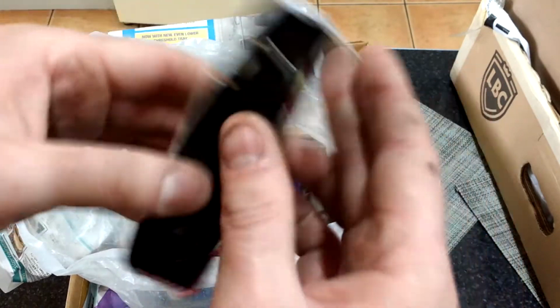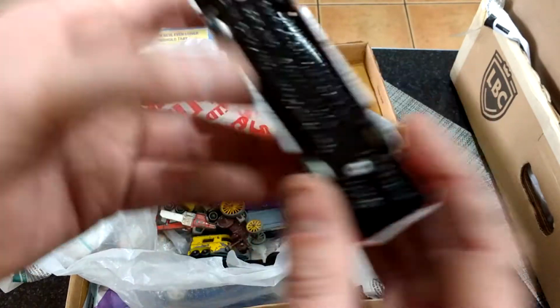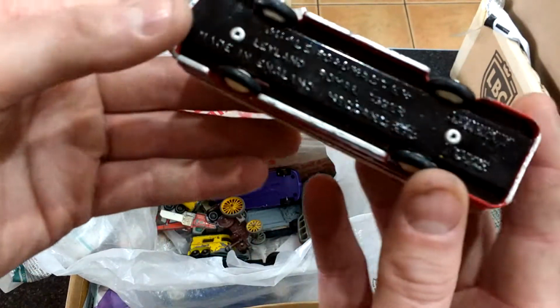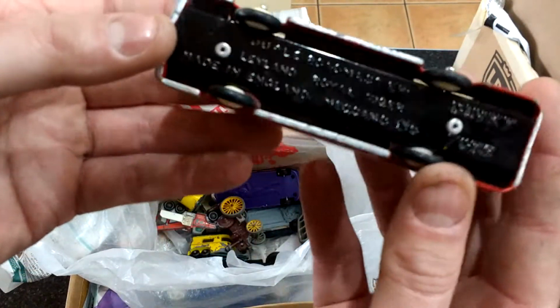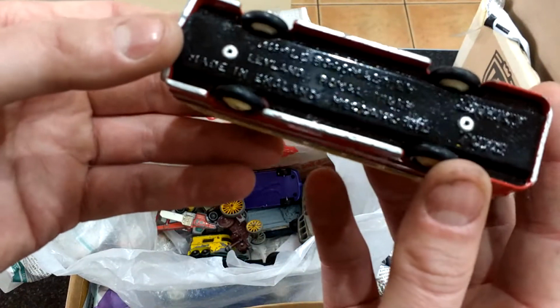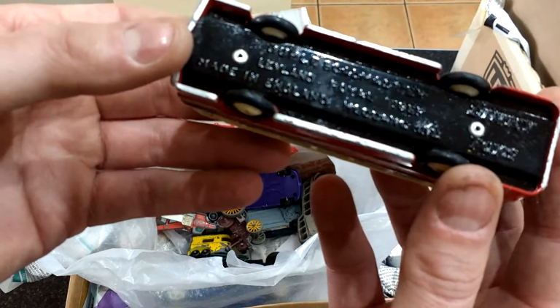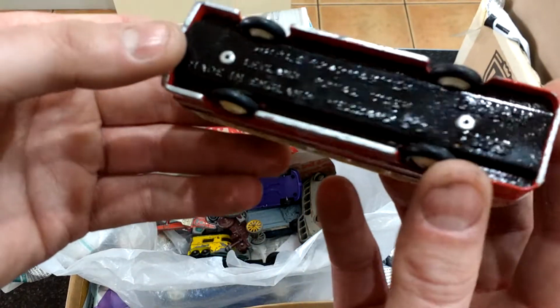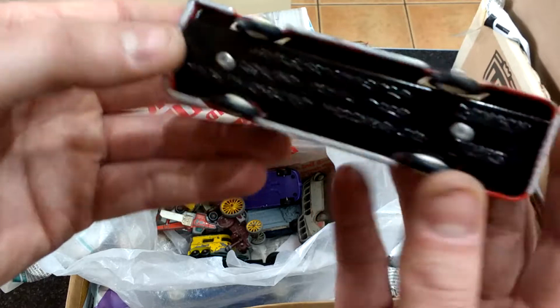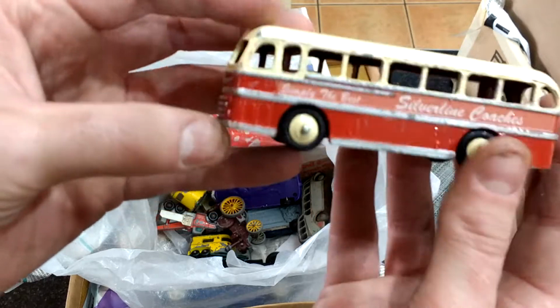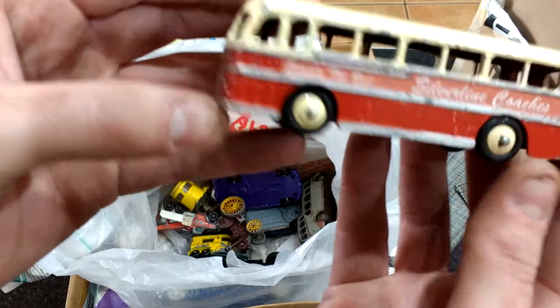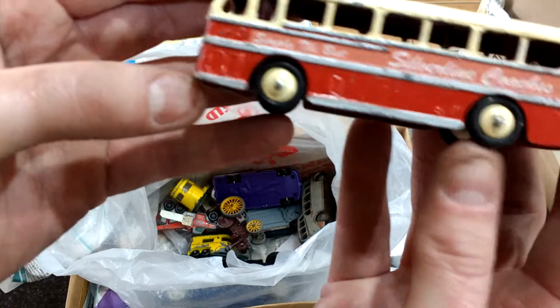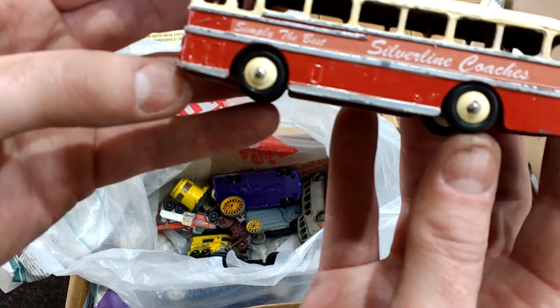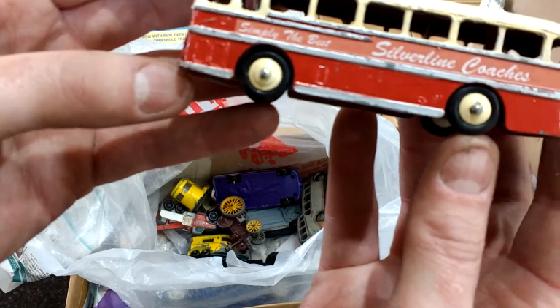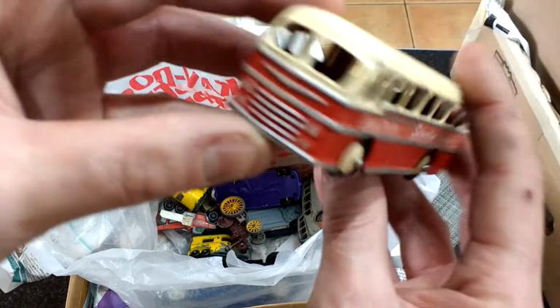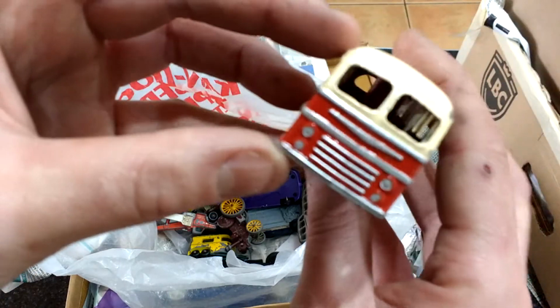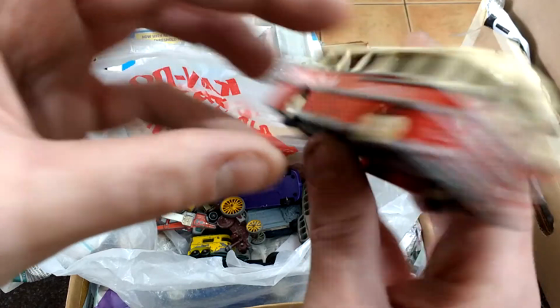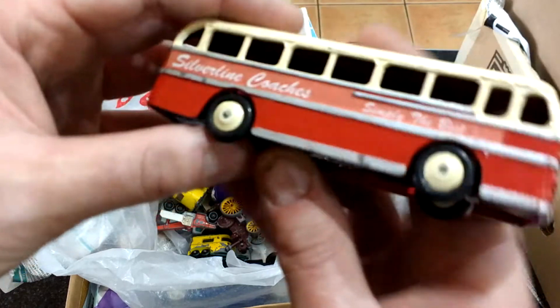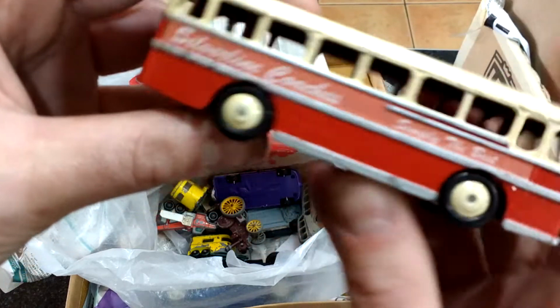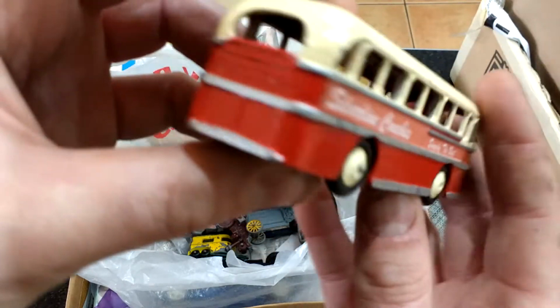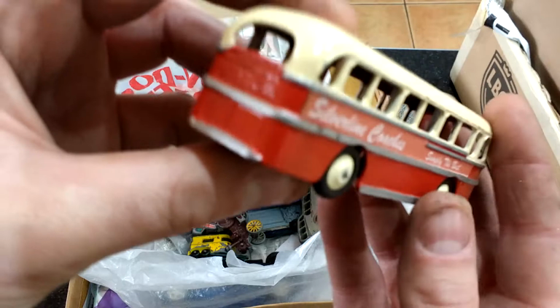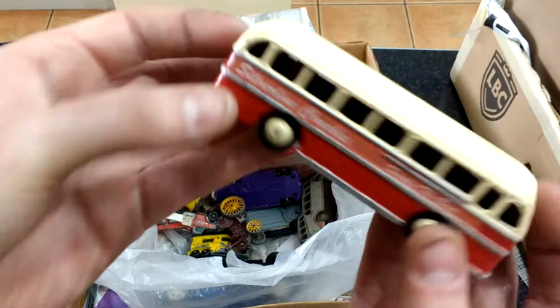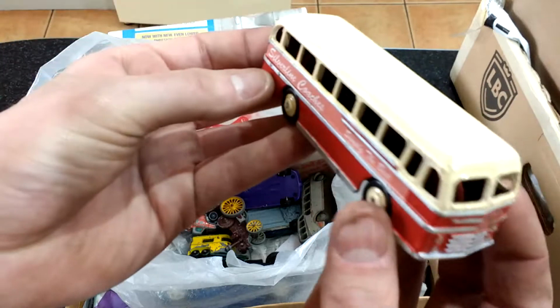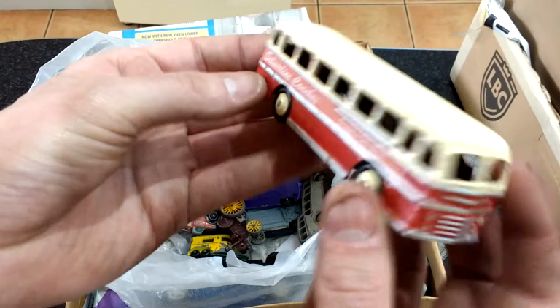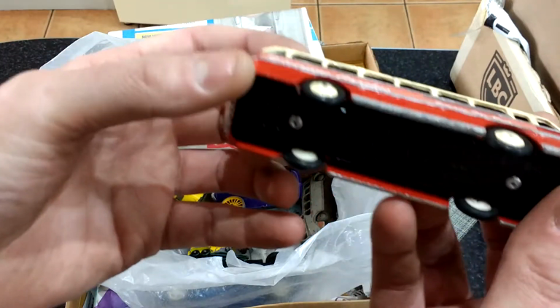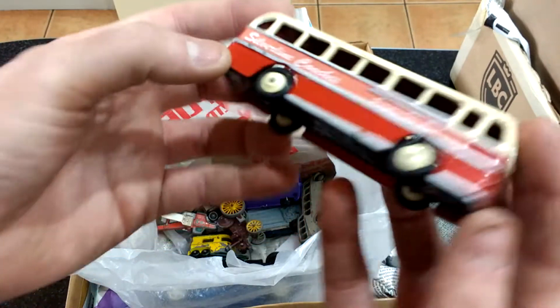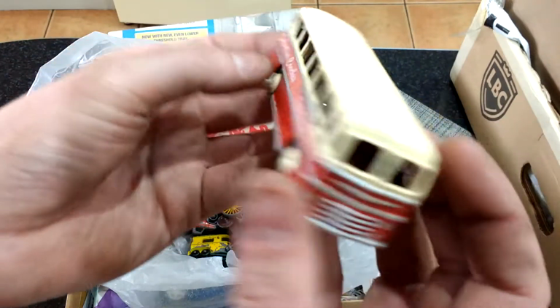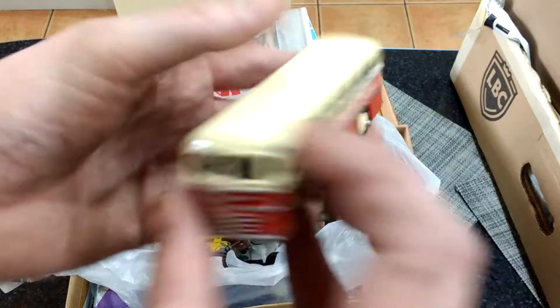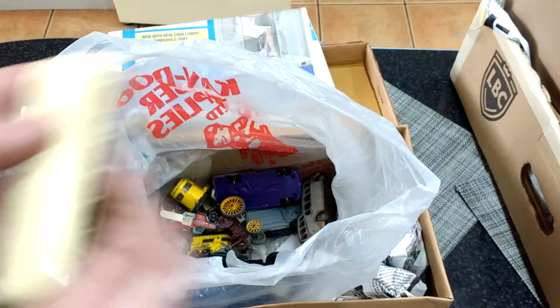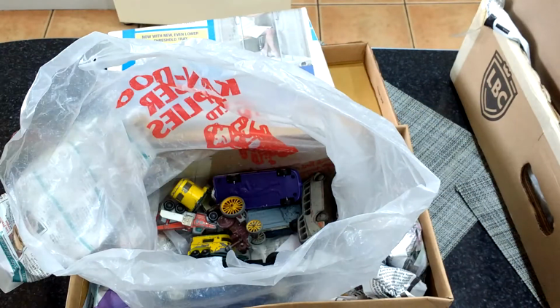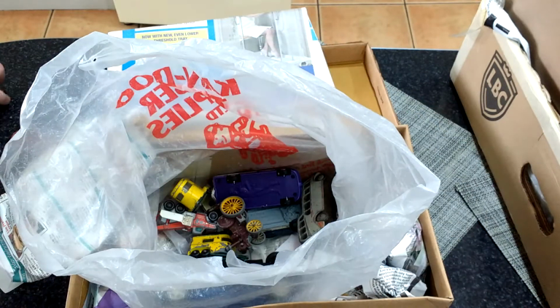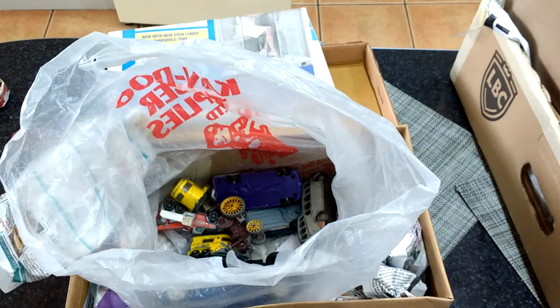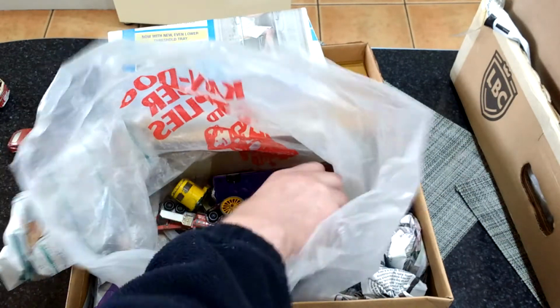A repainted Leyland Royal Tiger Bus — that's actually been done really well, it's really nice. Put that straight on display, don't even need — really sorry.